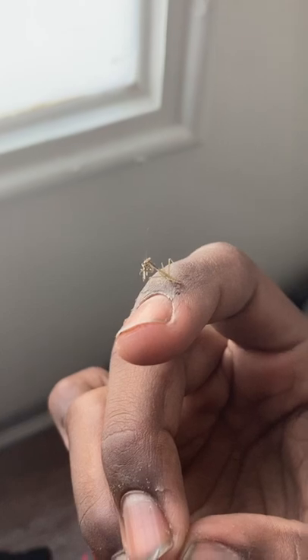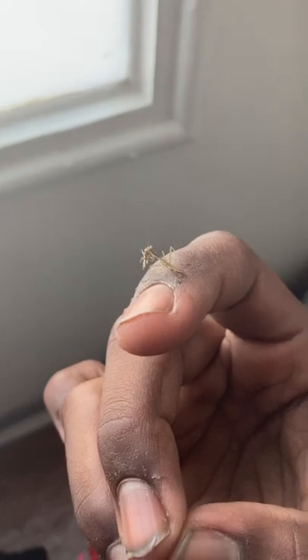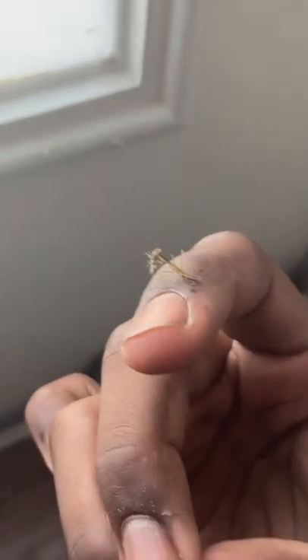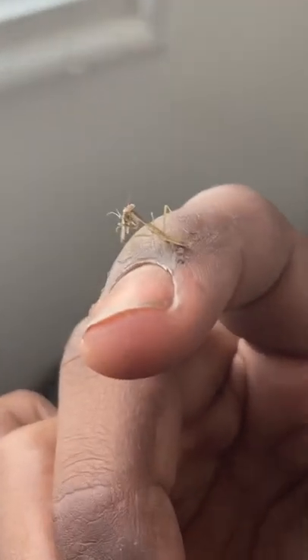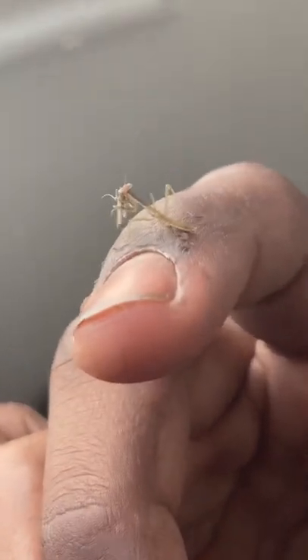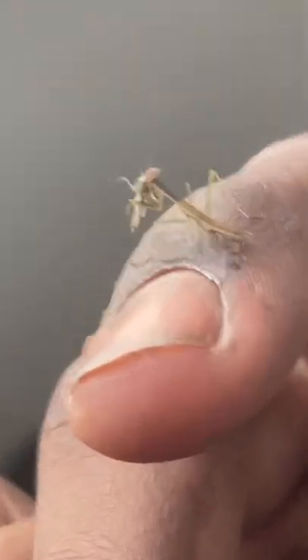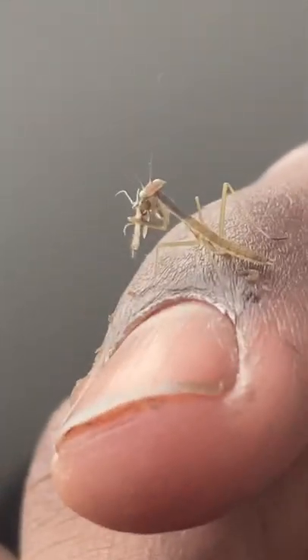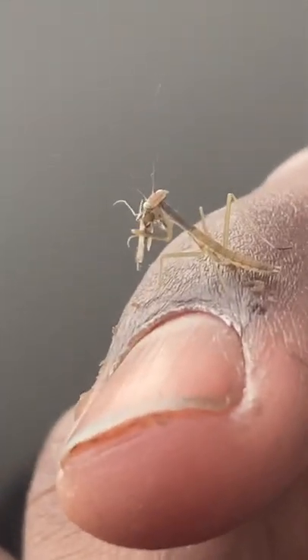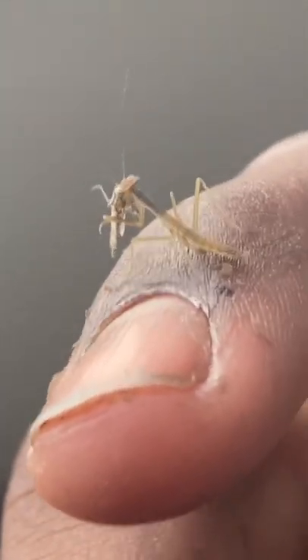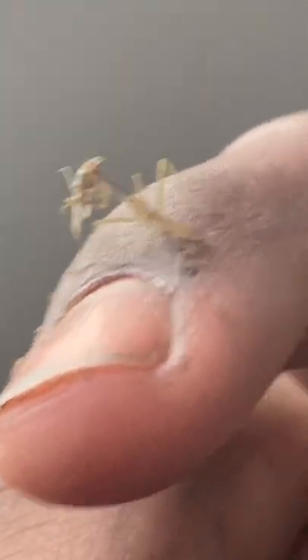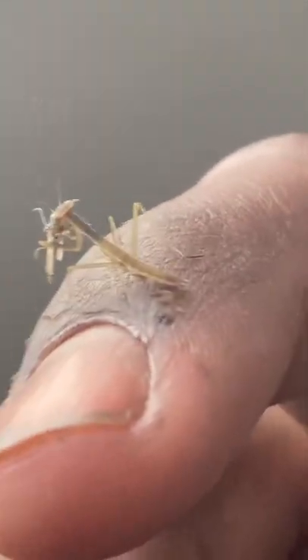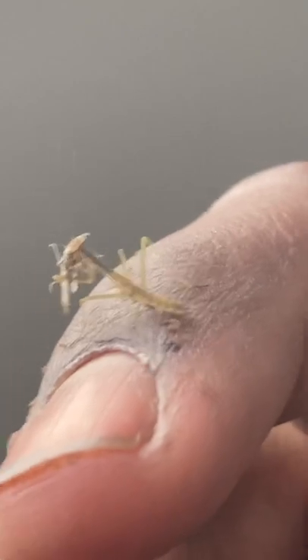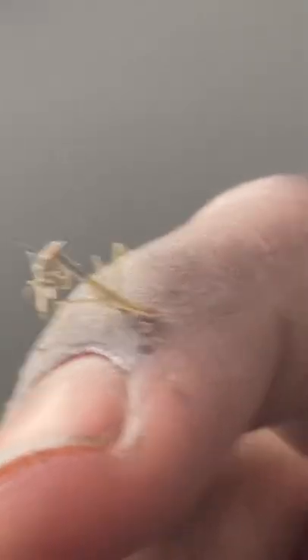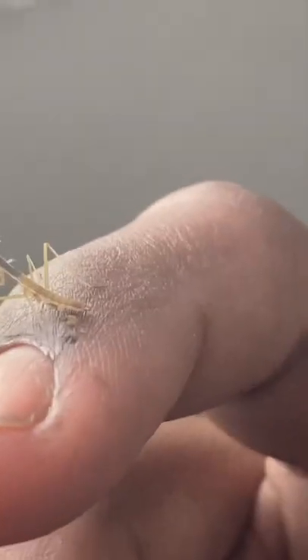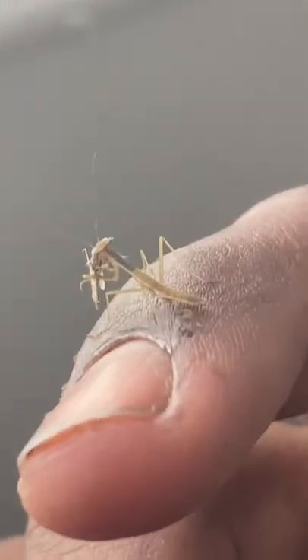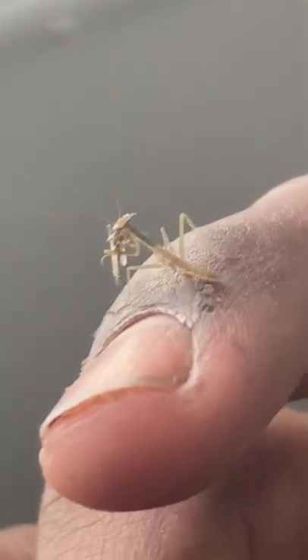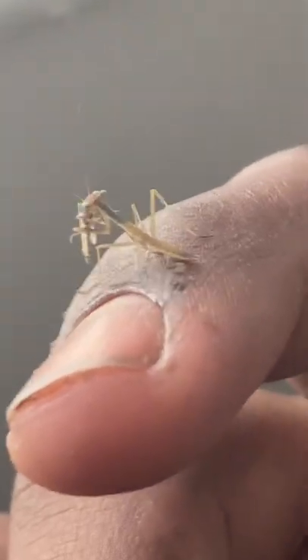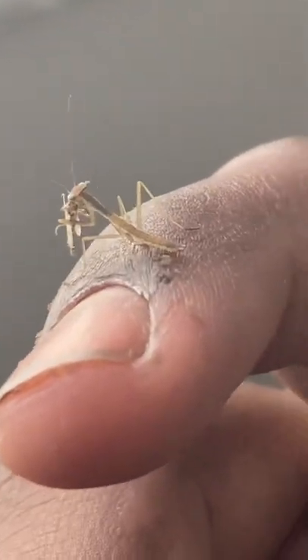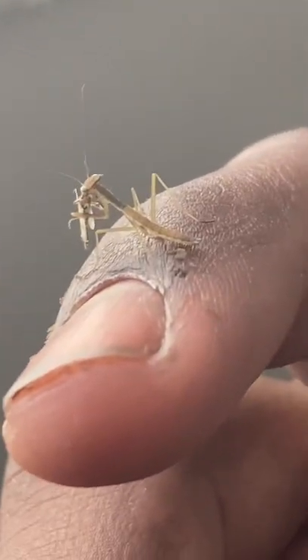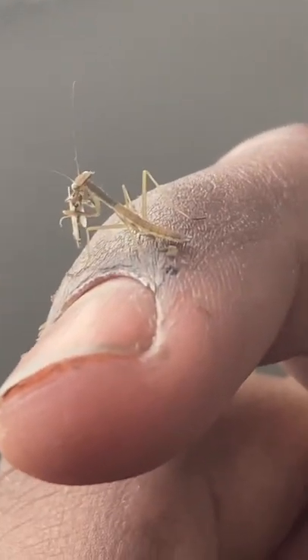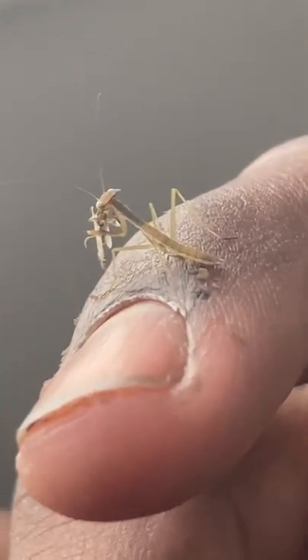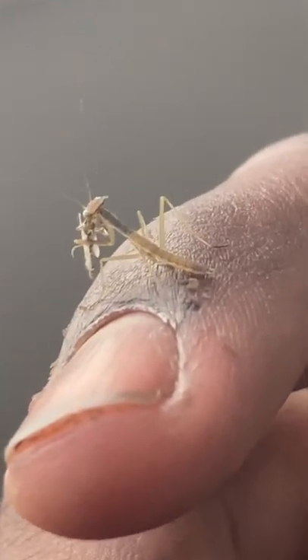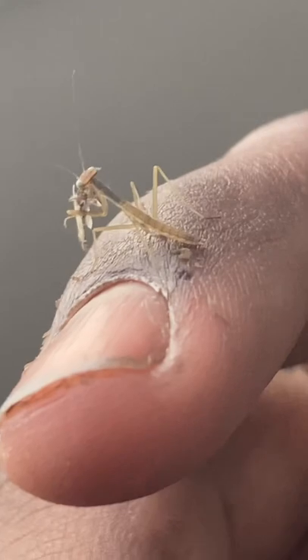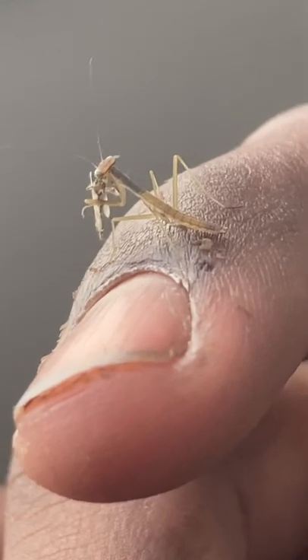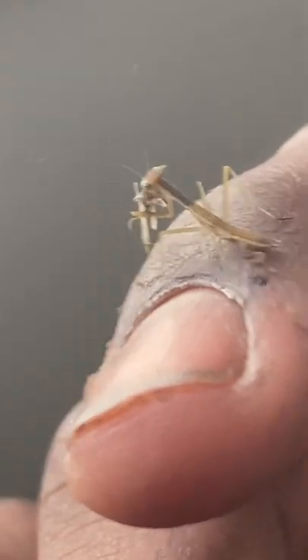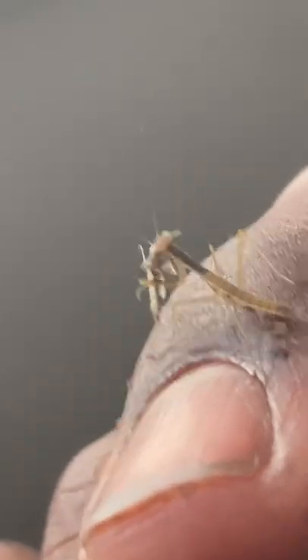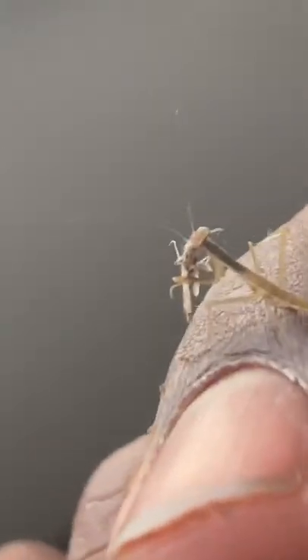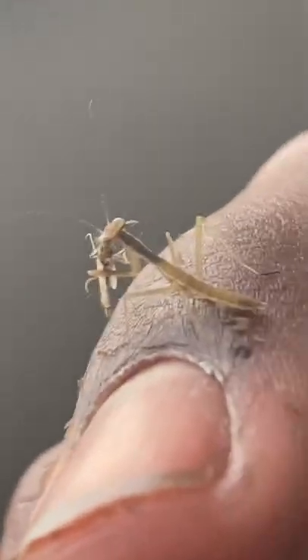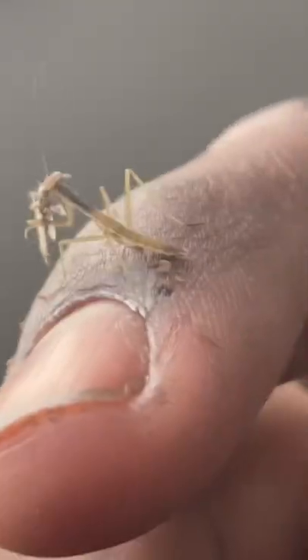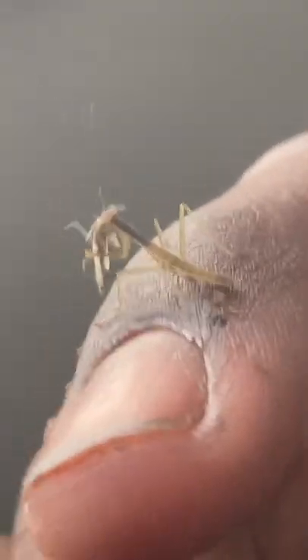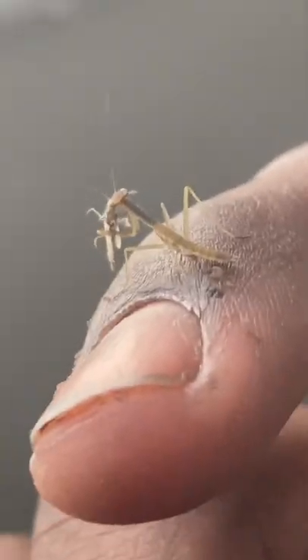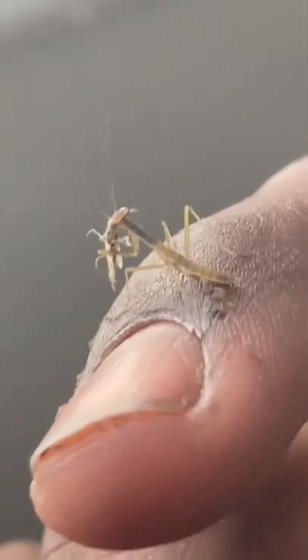It might look like a normal mantis, but look at the back of its neck — how it's black. See, when they're young, their exoskeleton is so thin that you can even see the food going down their prothorax.